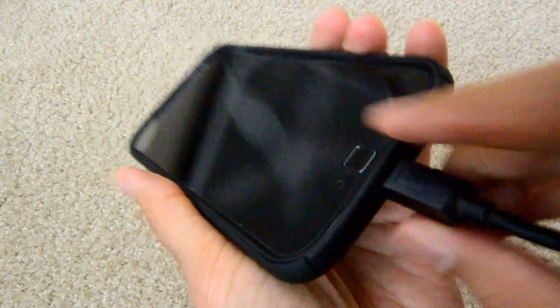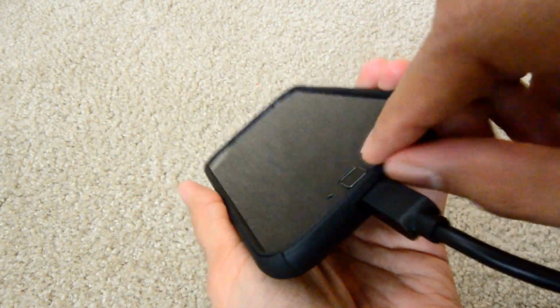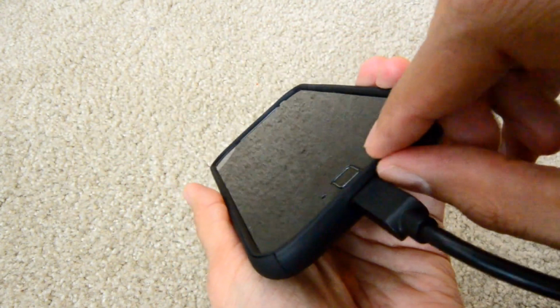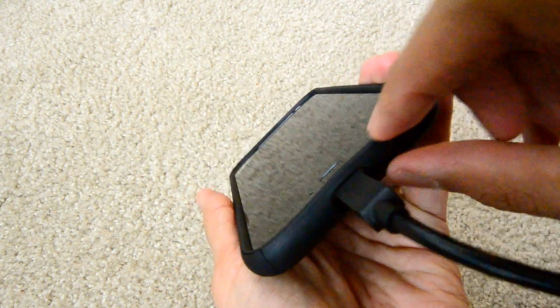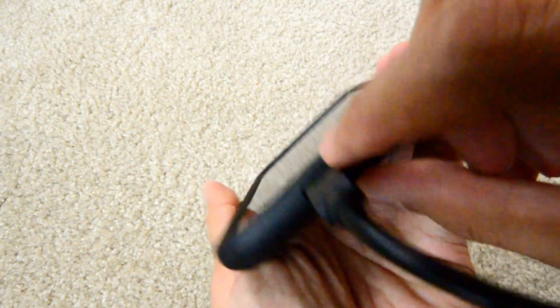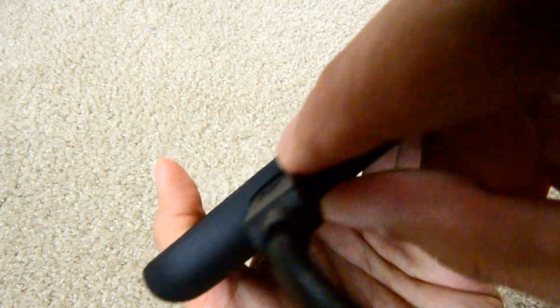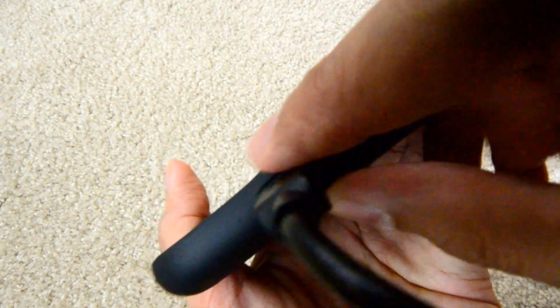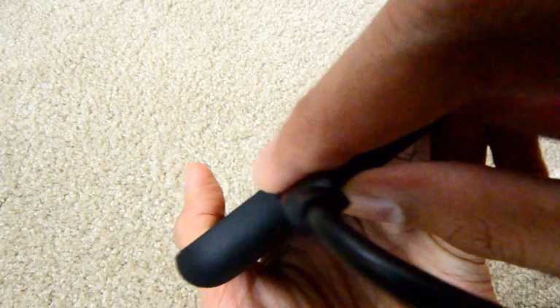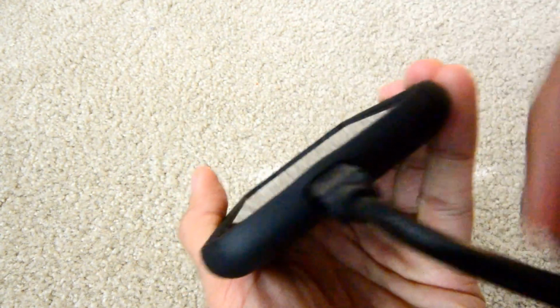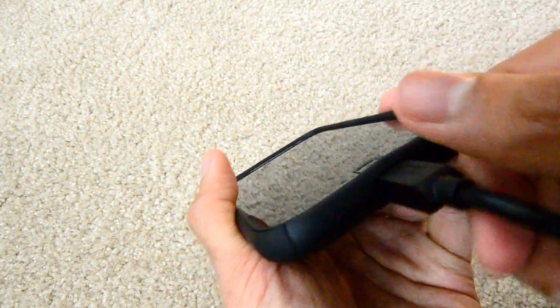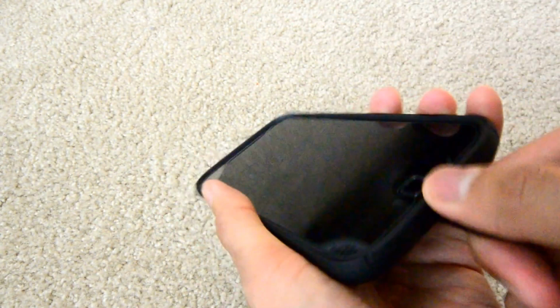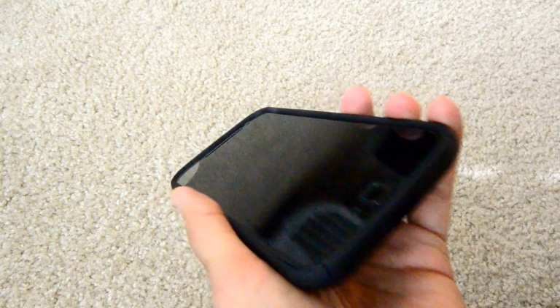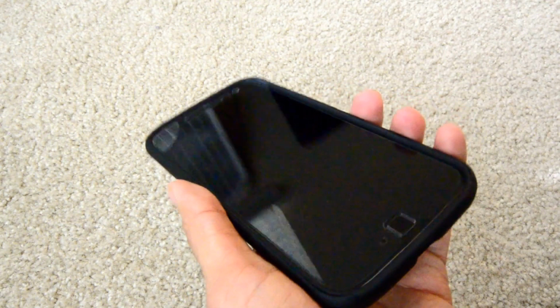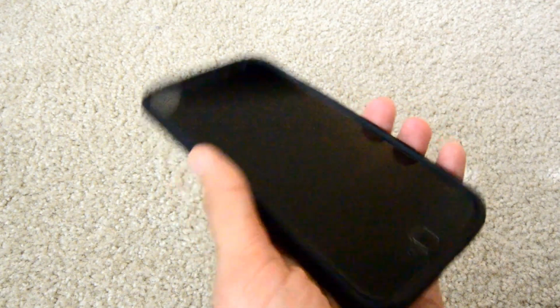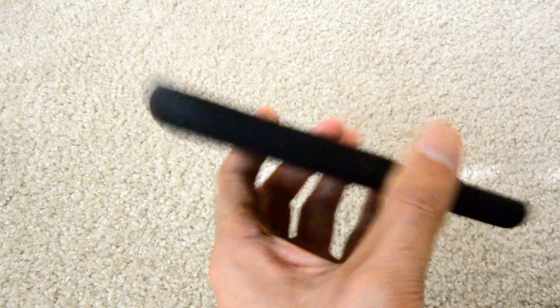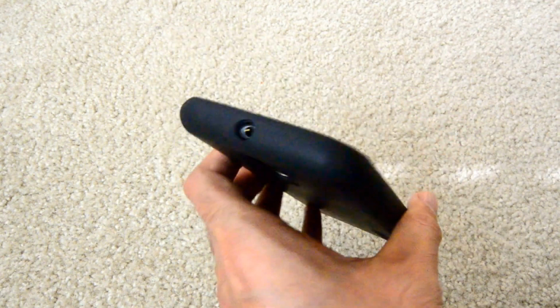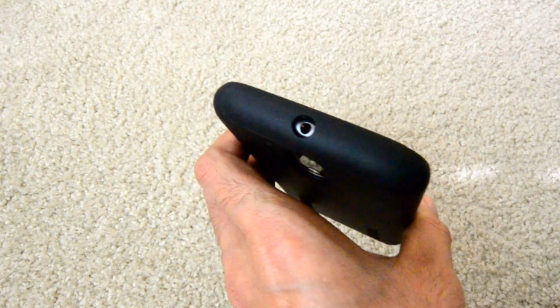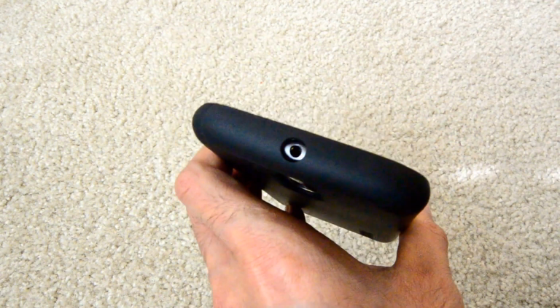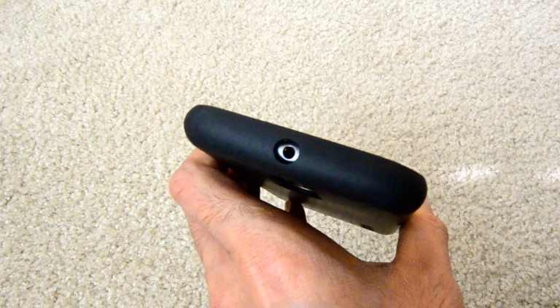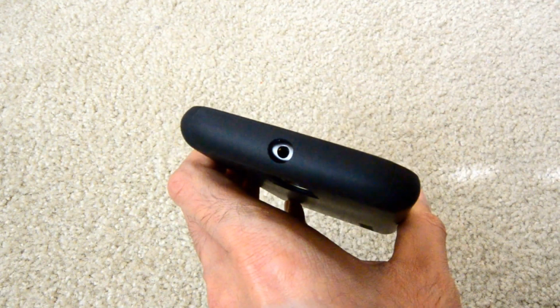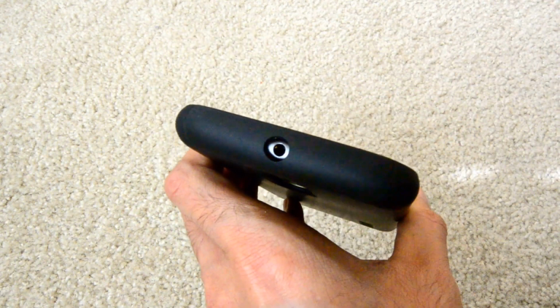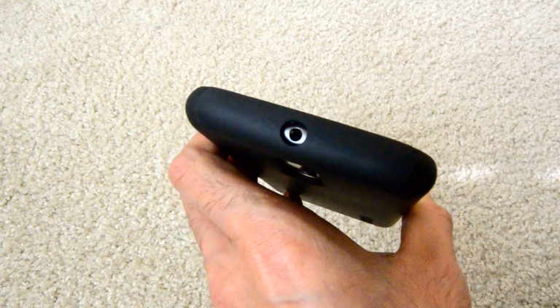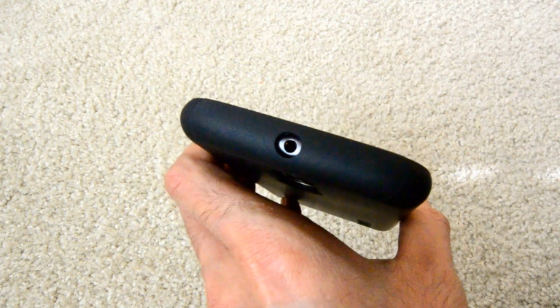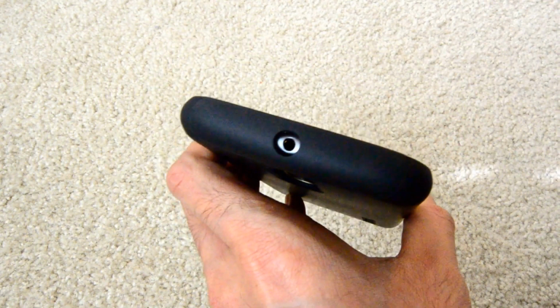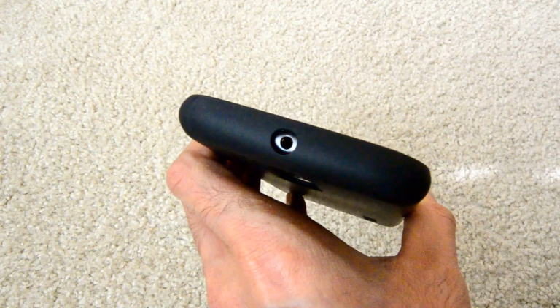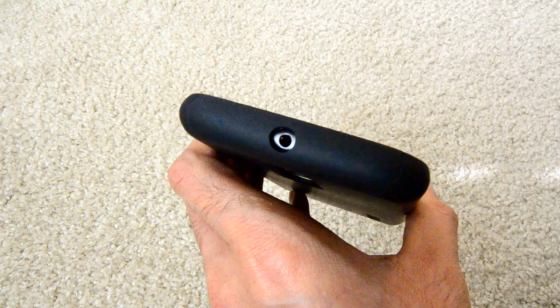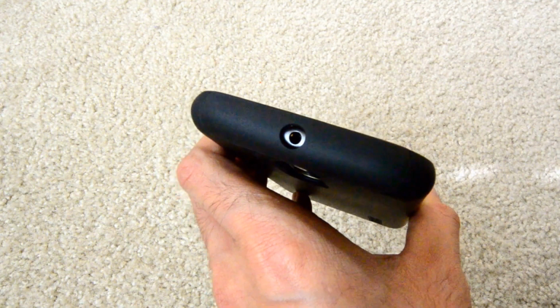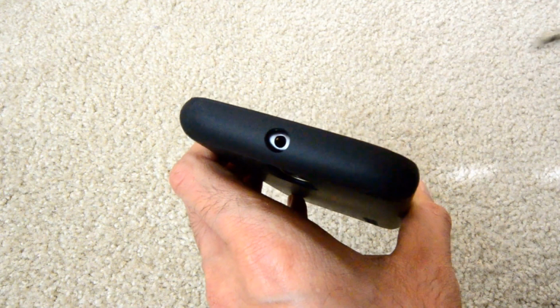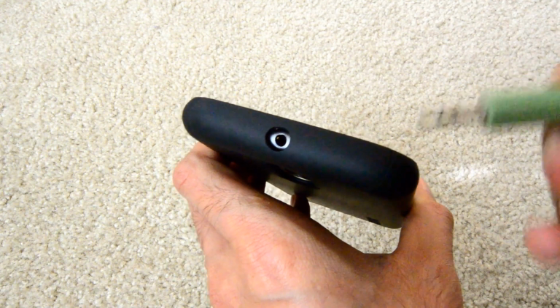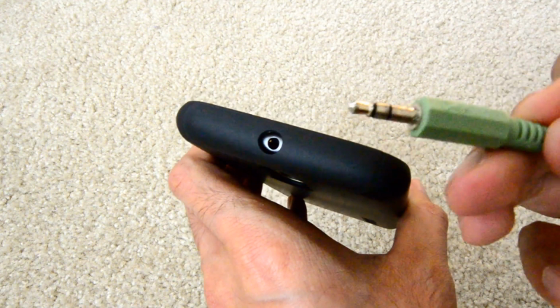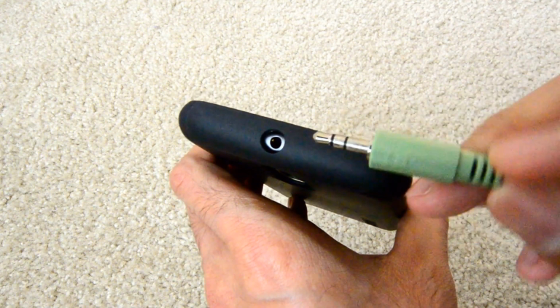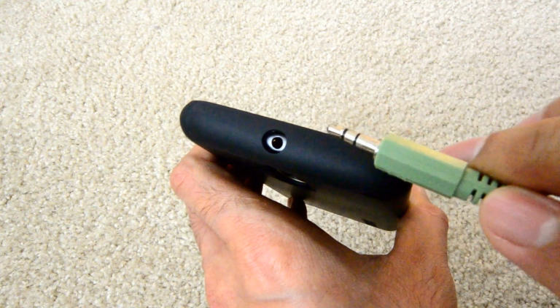You can see how the case flexes here — it doesn't fit right. Another problem is the headphone jack isn't big enough if you have a big headphone jack.